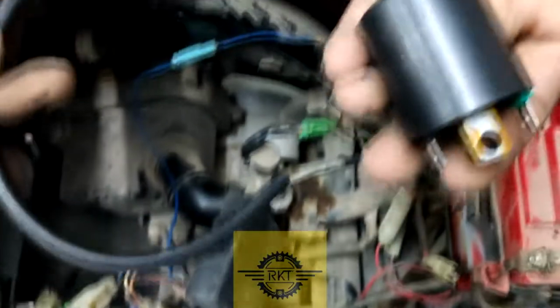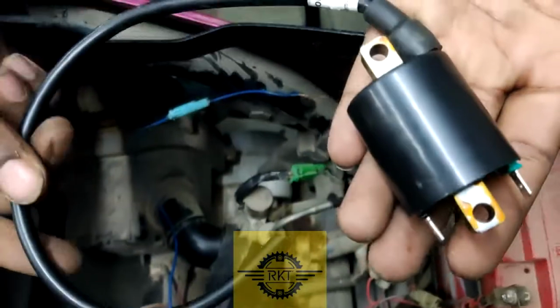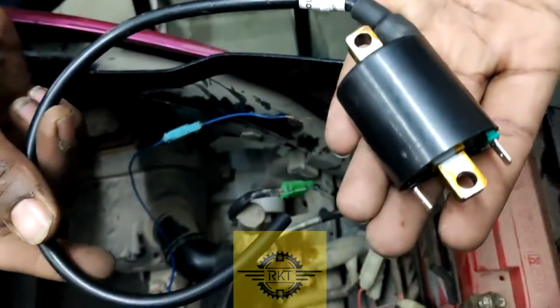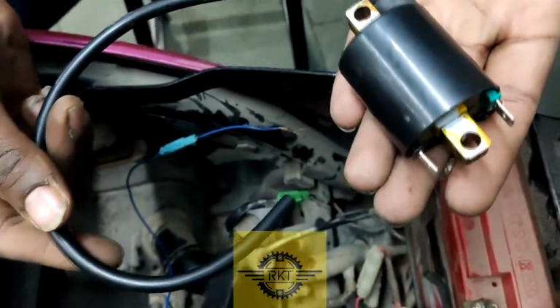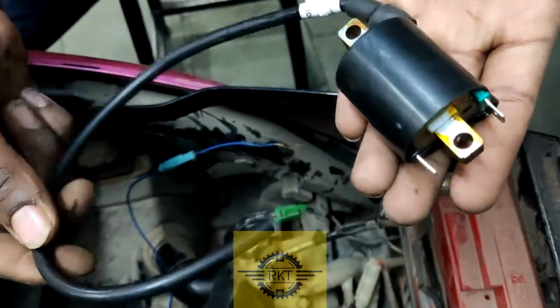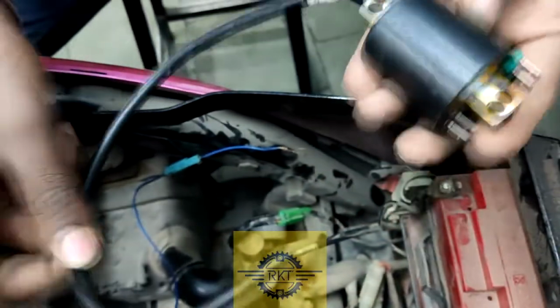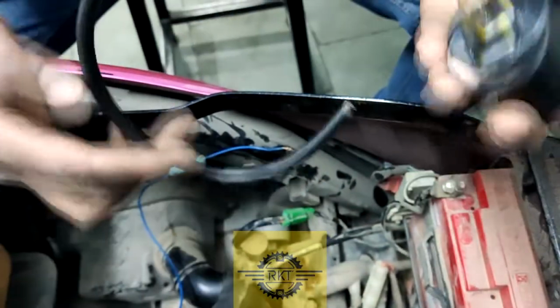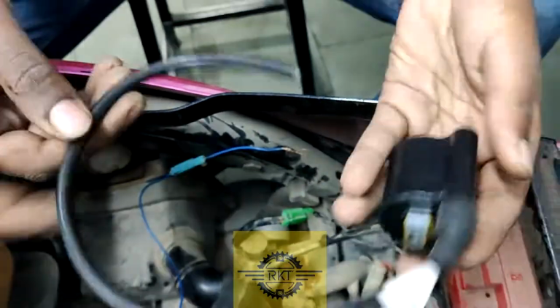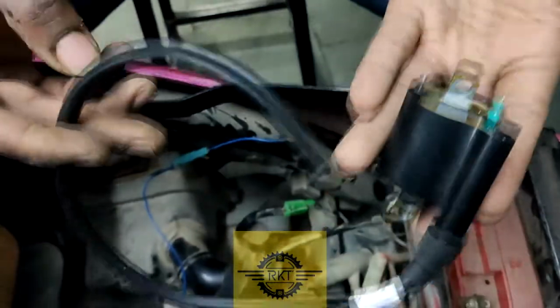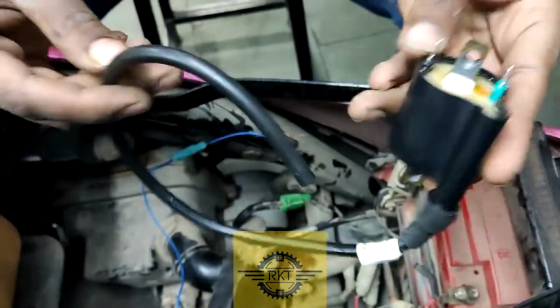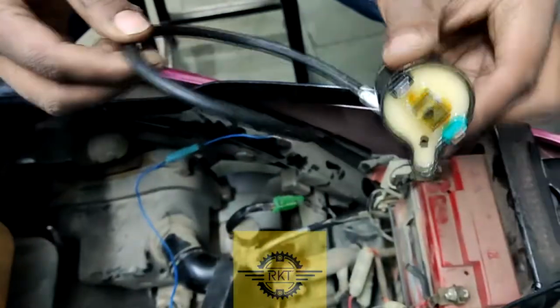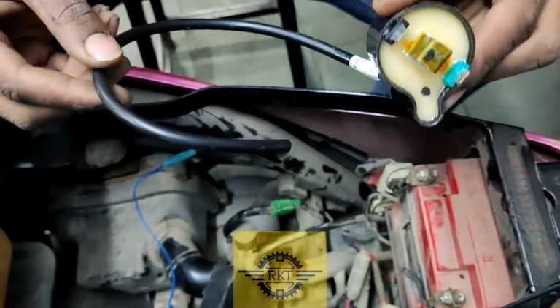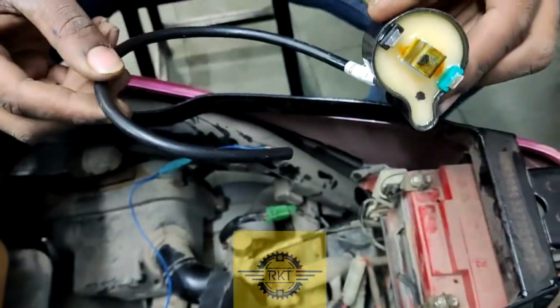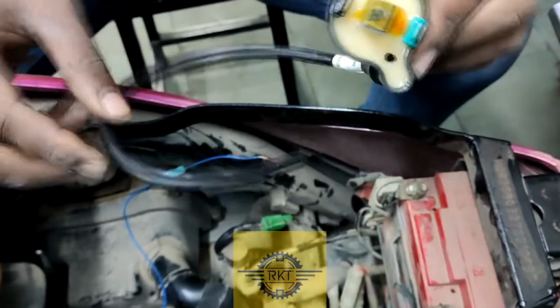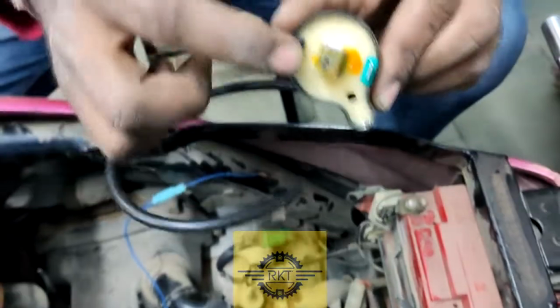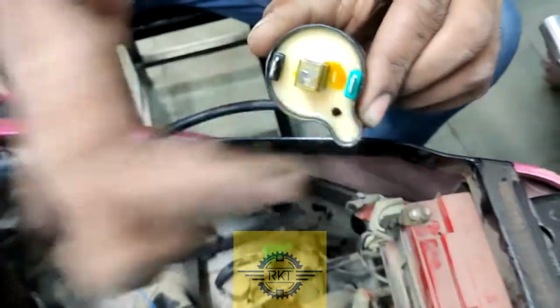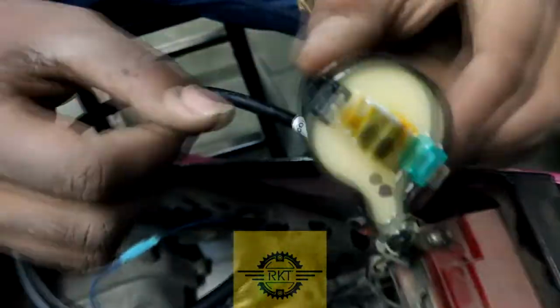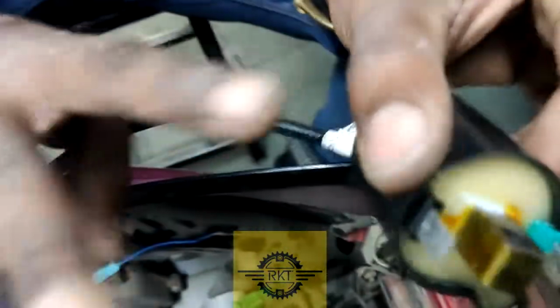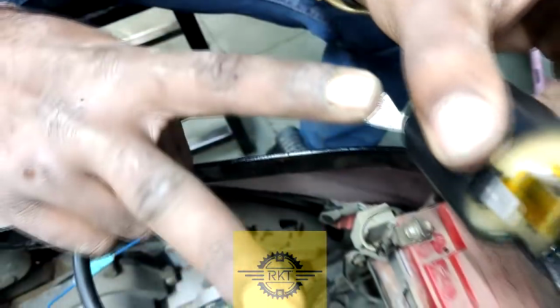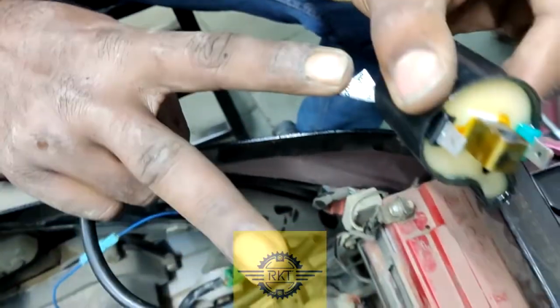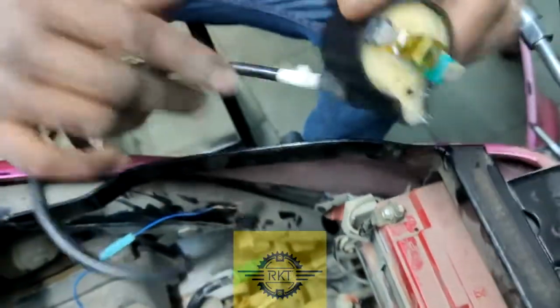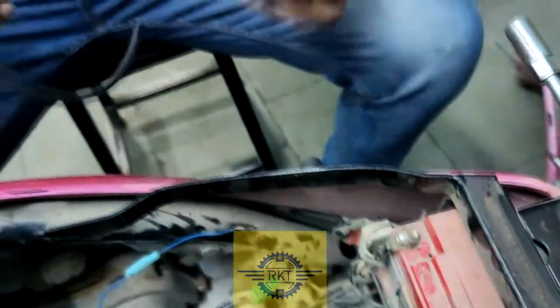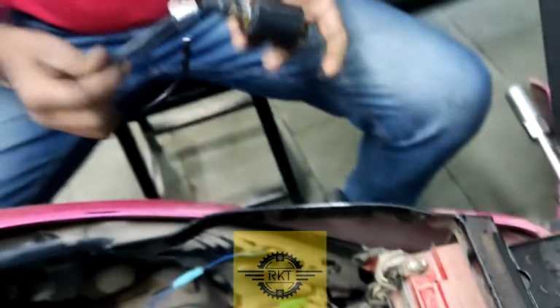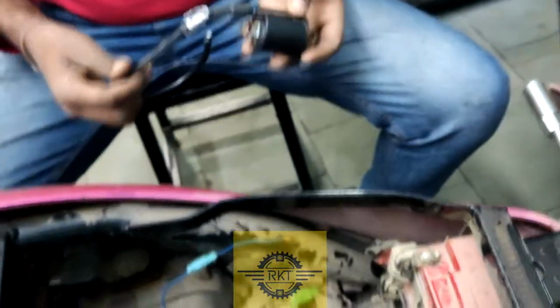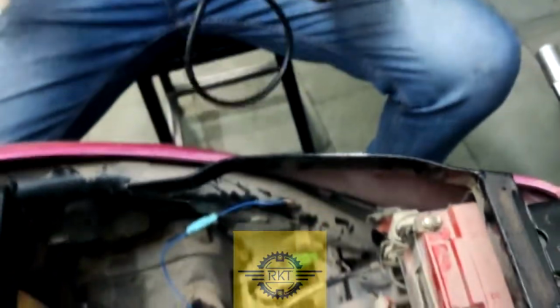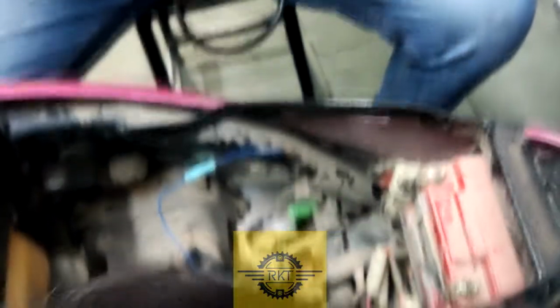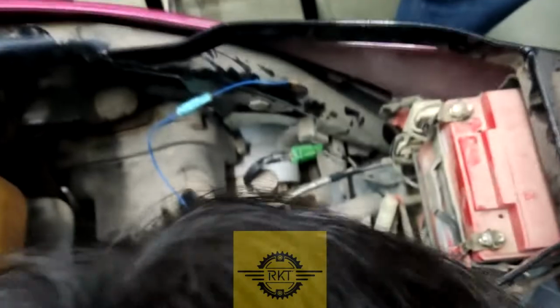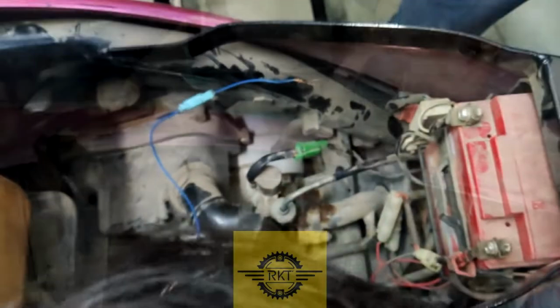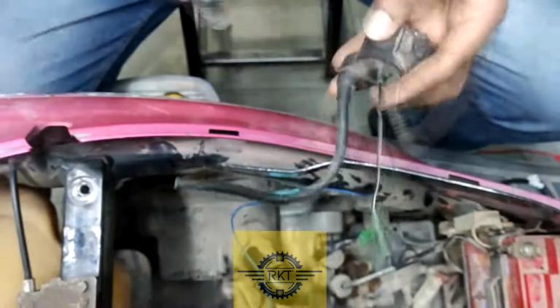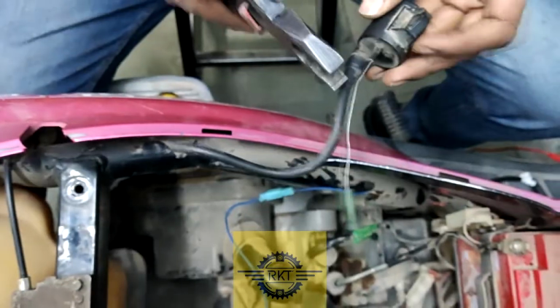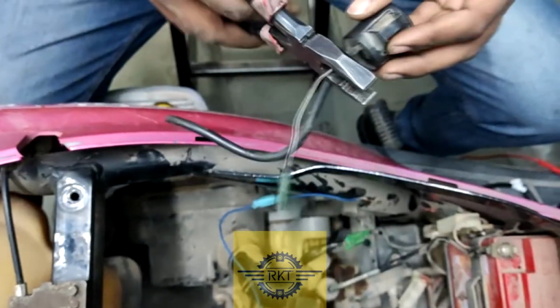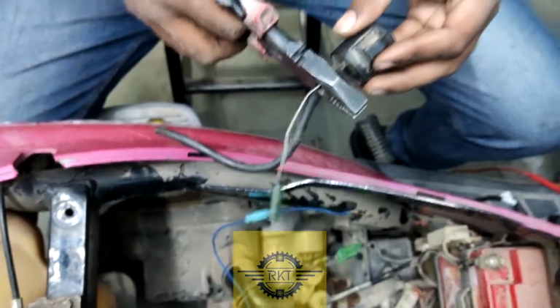This is the ACTIVA's 2-pin HT coil. We are going to put this HT coil into the TVS PEP, replacing the ignition coil.